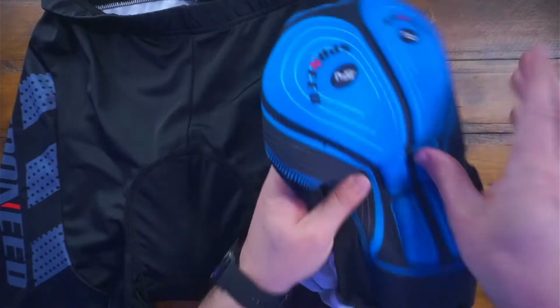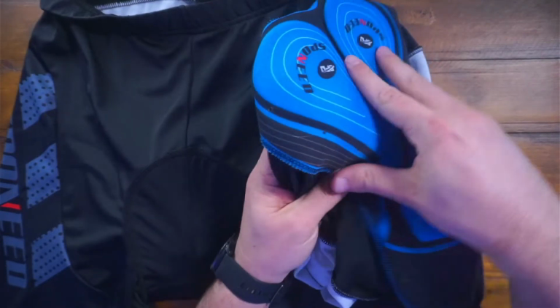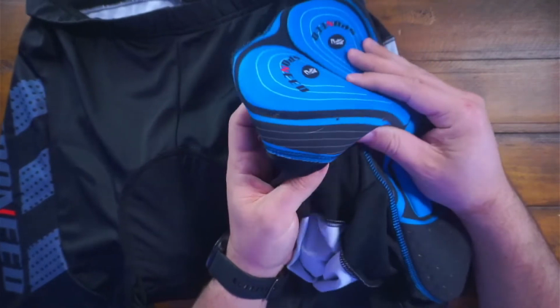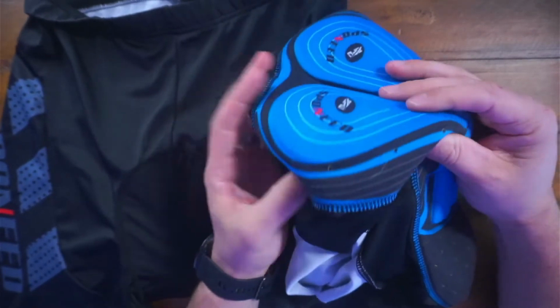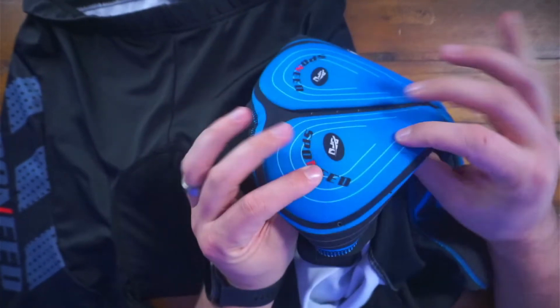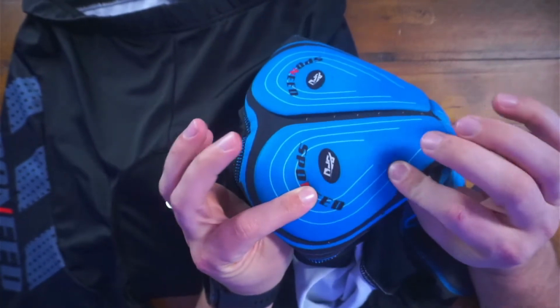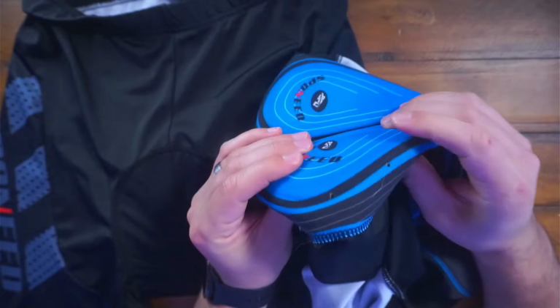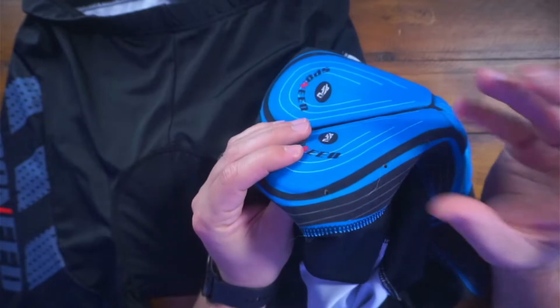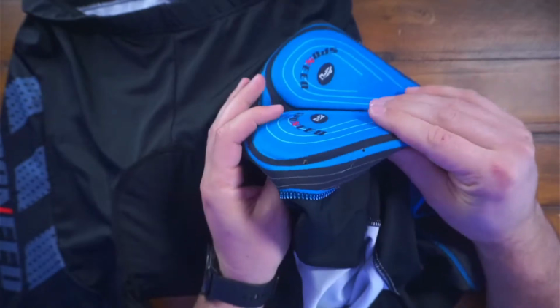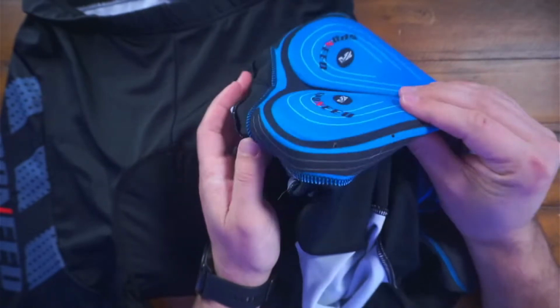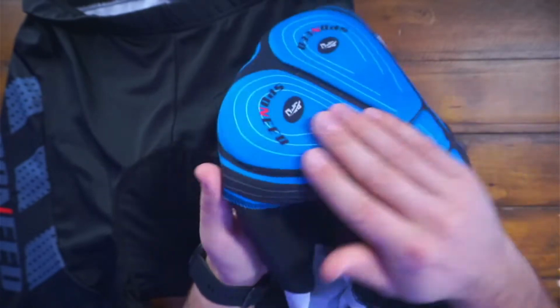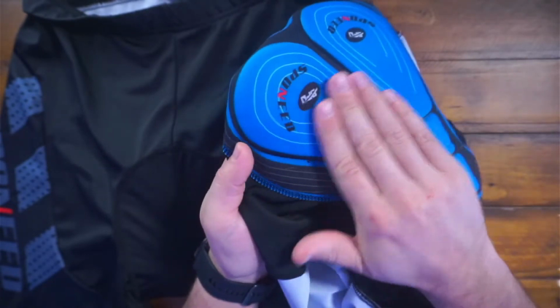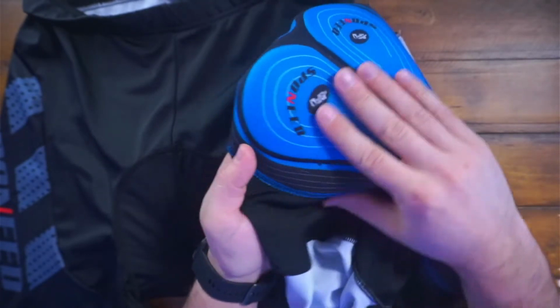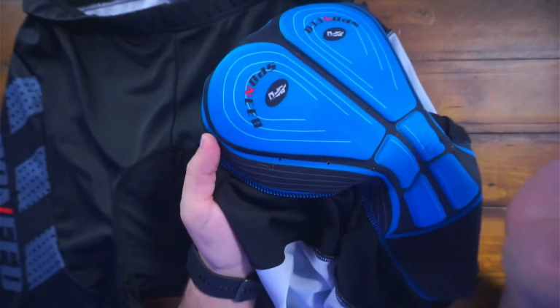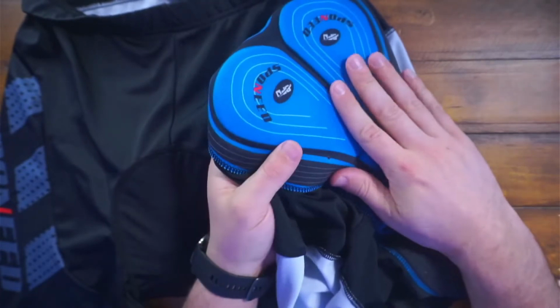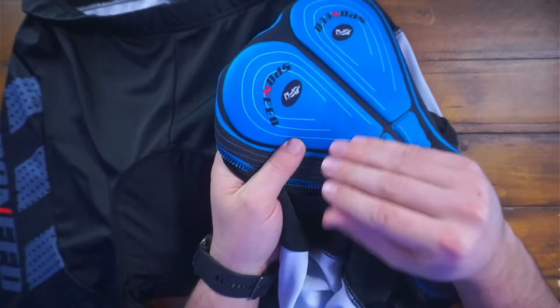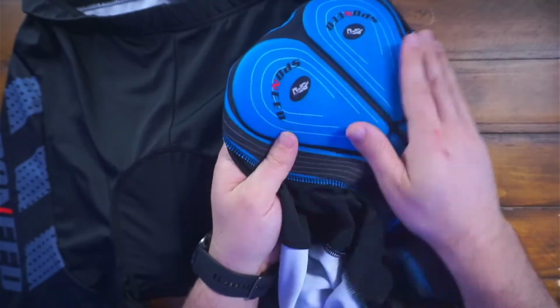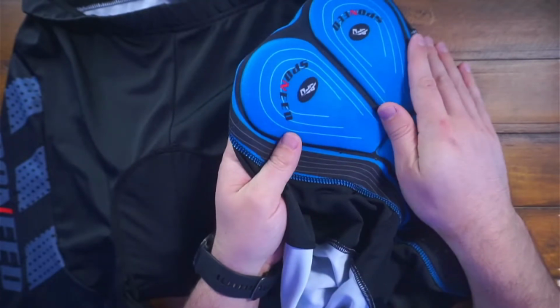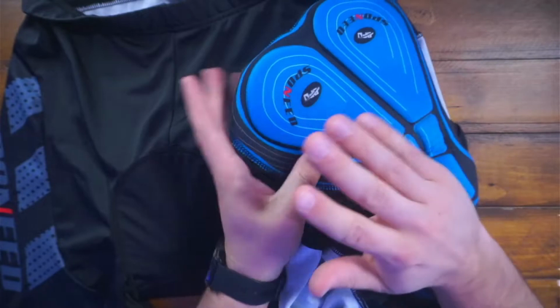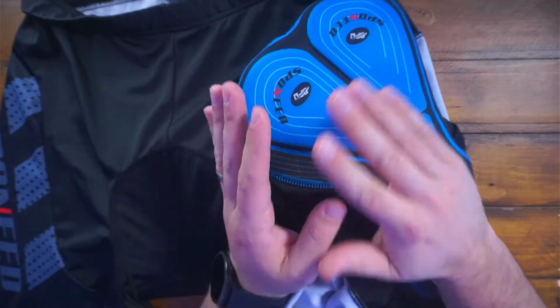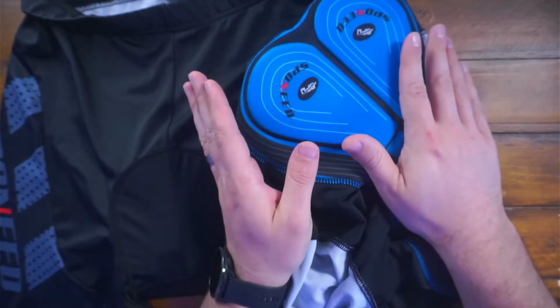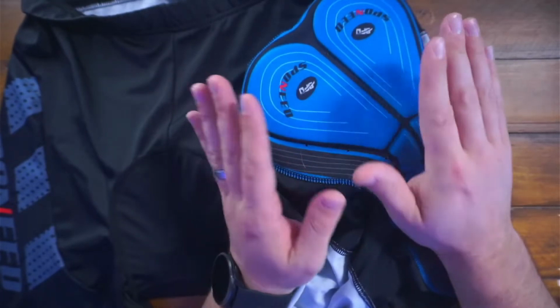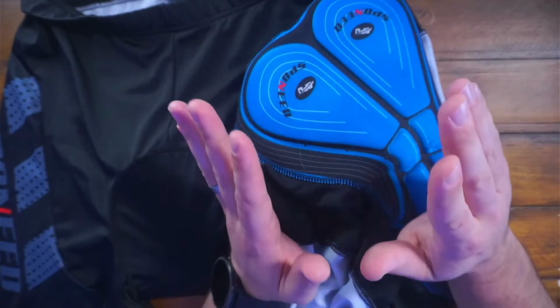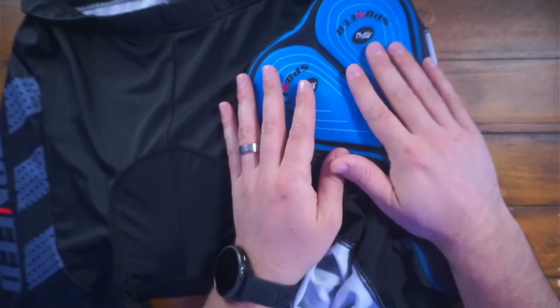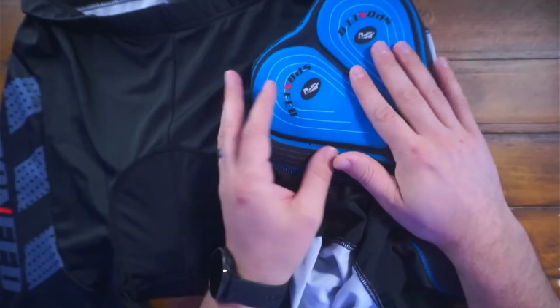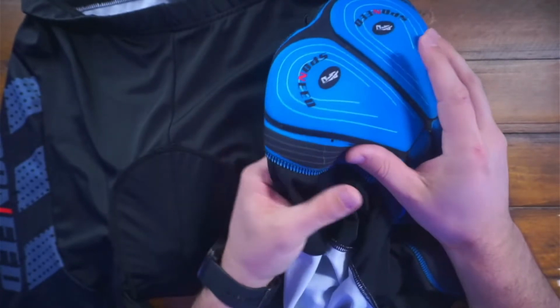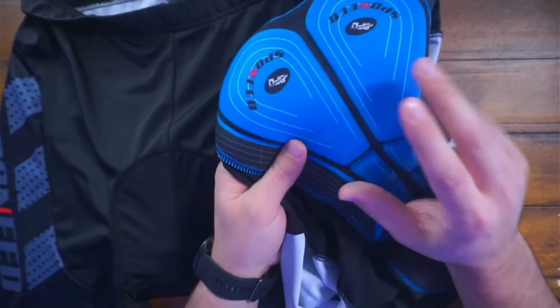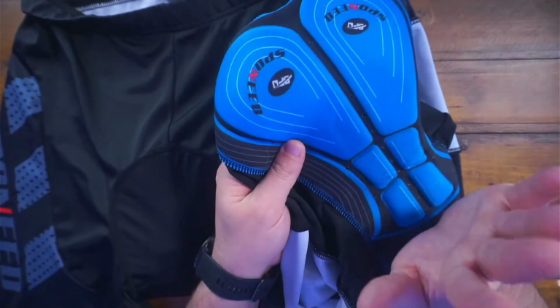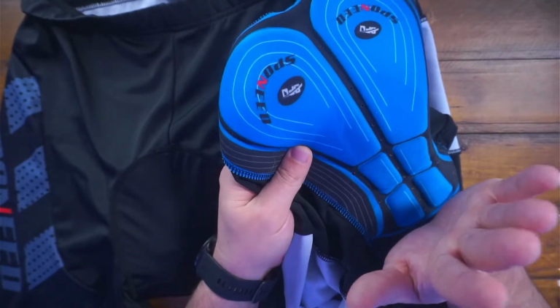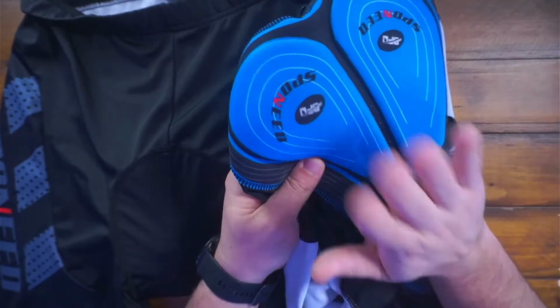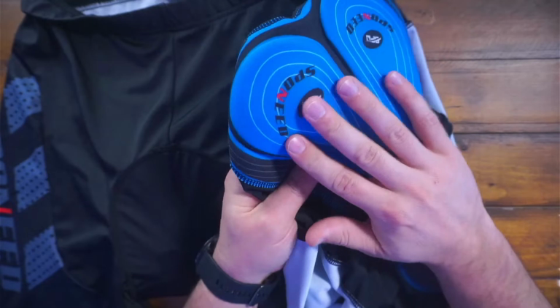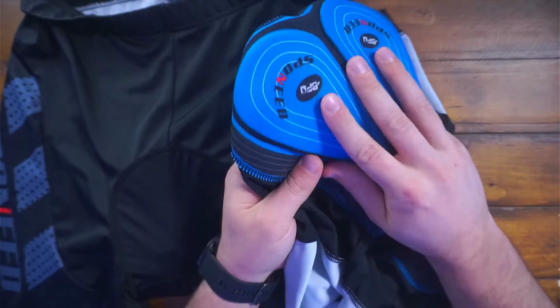Inside you have the pad. This is like a 3D pad — super thick, very soft, very comfortable. I don't wear underwear with these. Obviously you're supposed to just wear this straight skin to cloth.